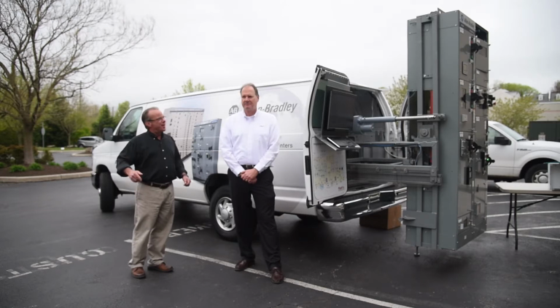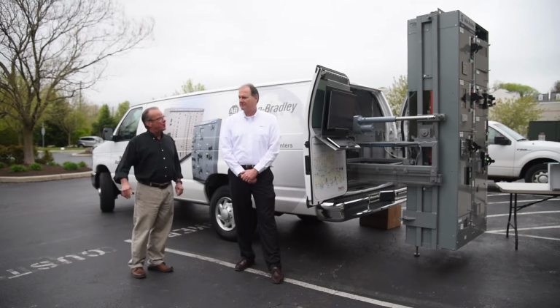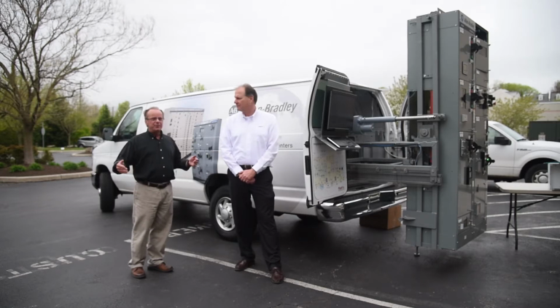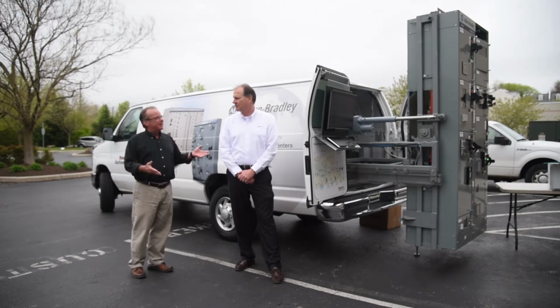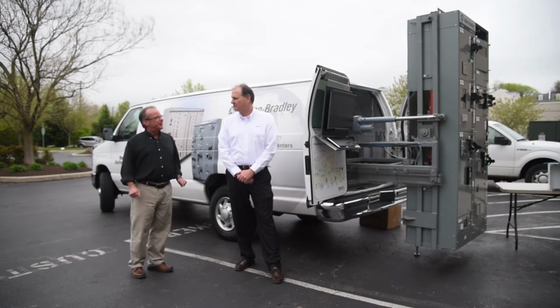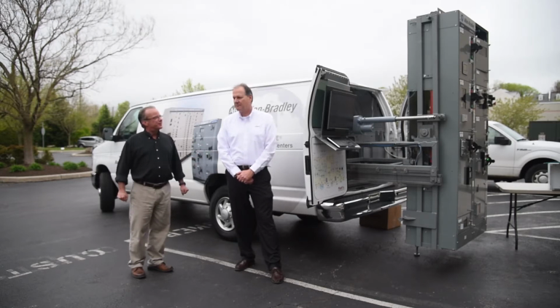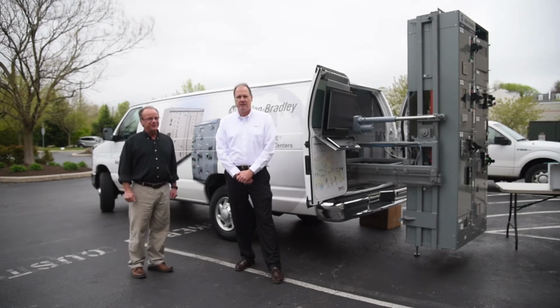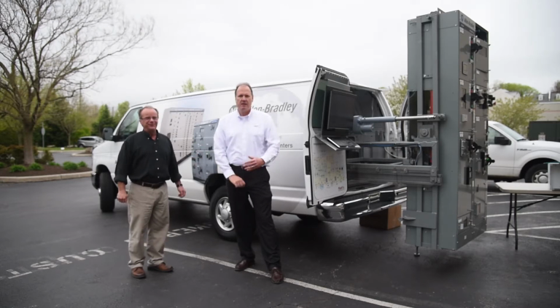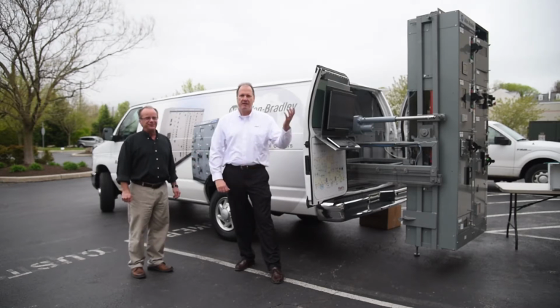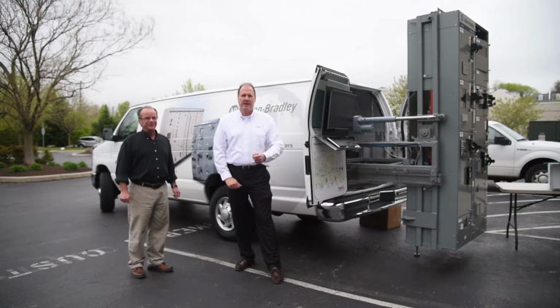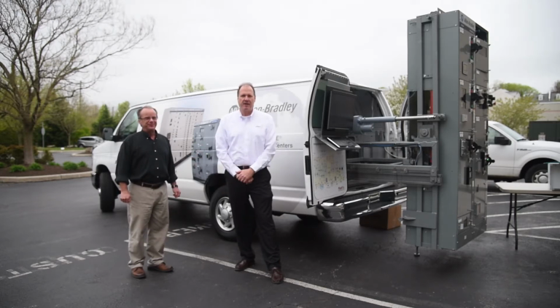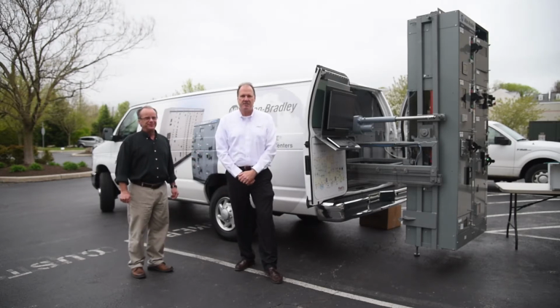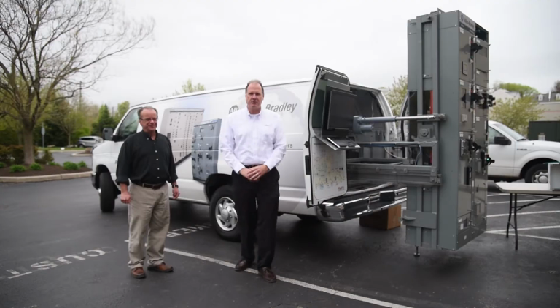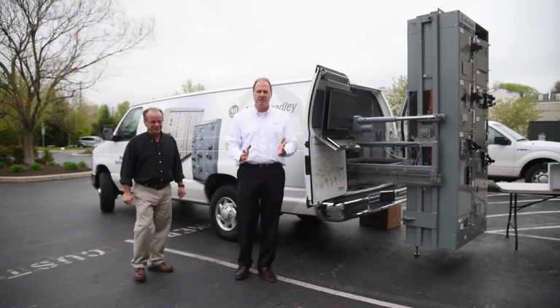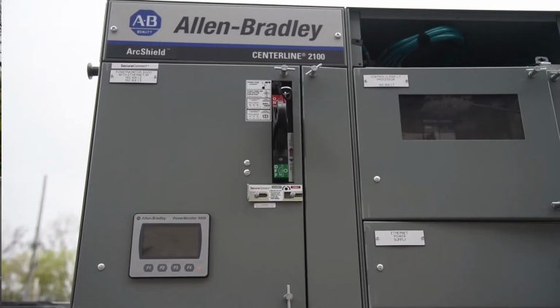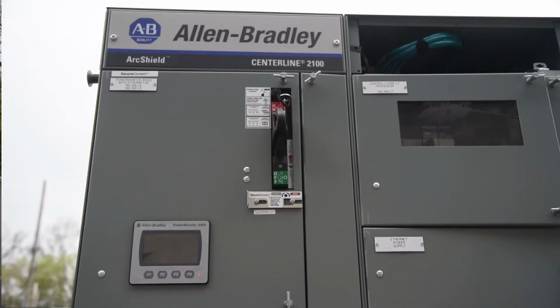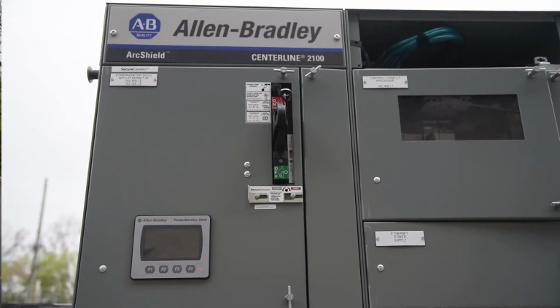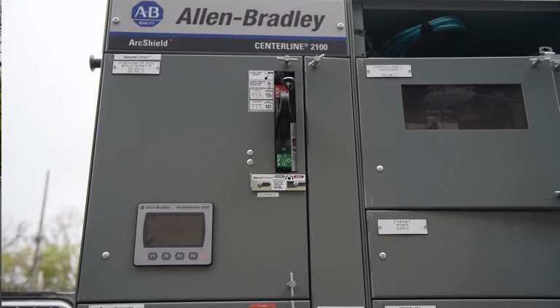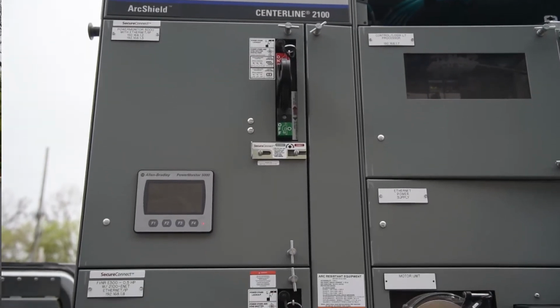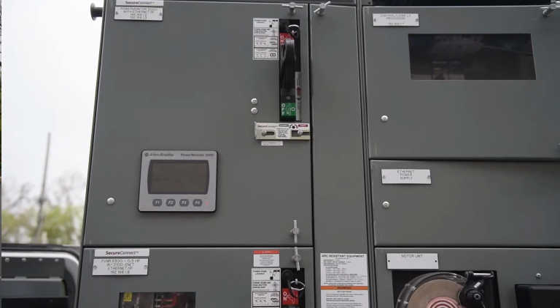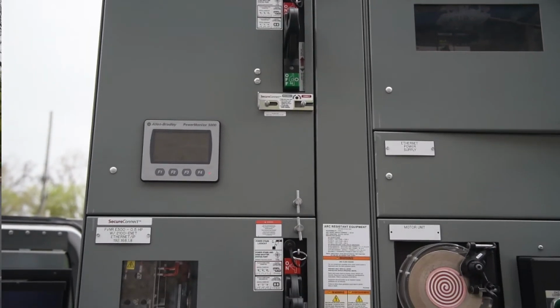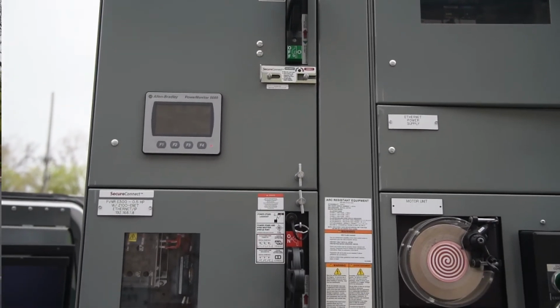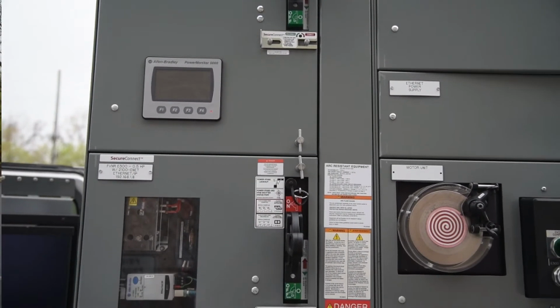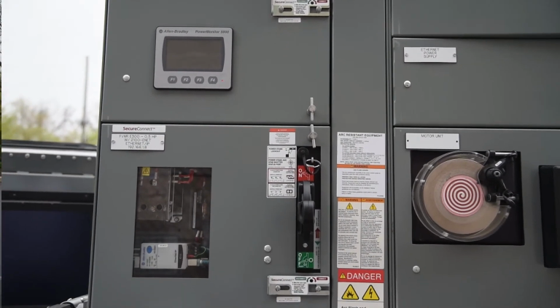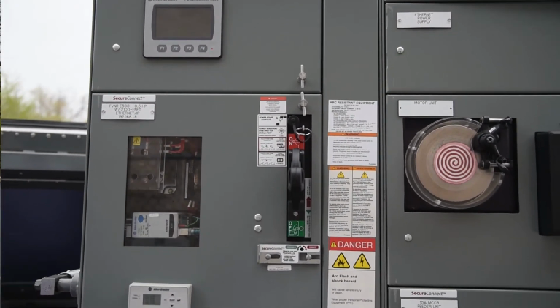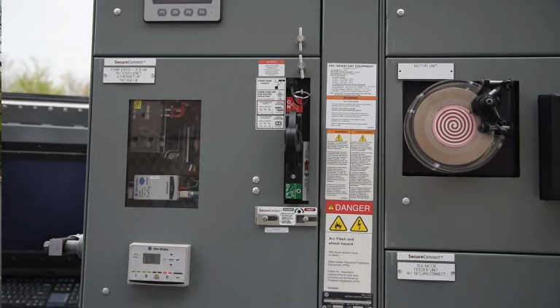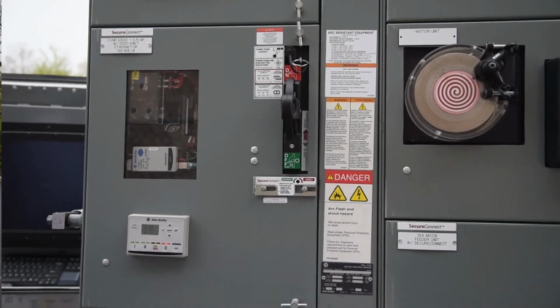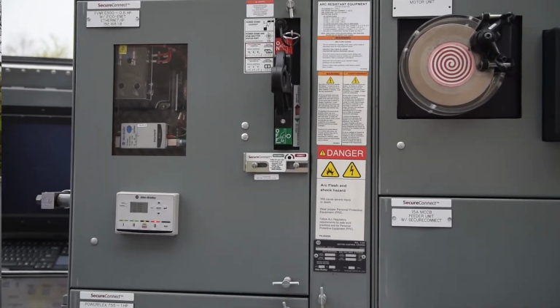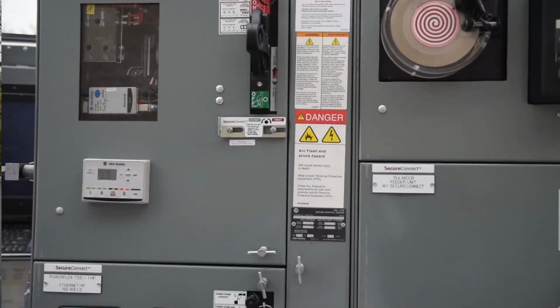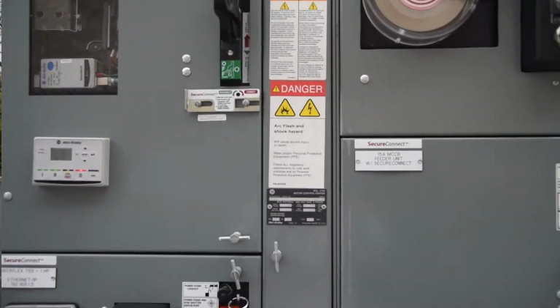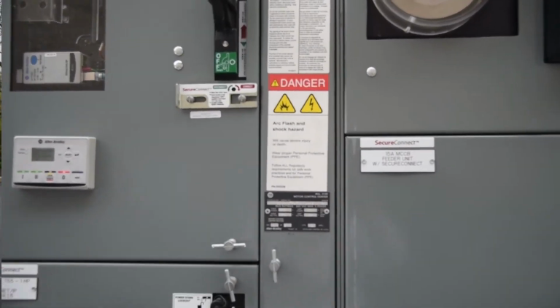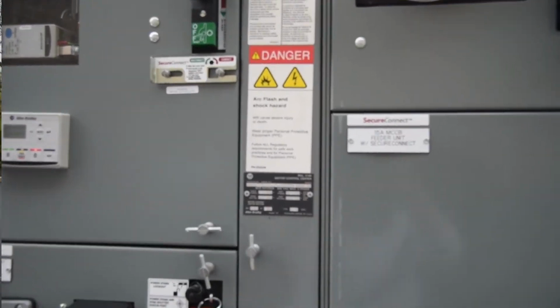John, what is it that we can take to our customers? Here on the back of the van, we've got a two-section MCC that we can show customers the features of our construction, as well as the IntelliCenter and the ArcShield design of our MCC.